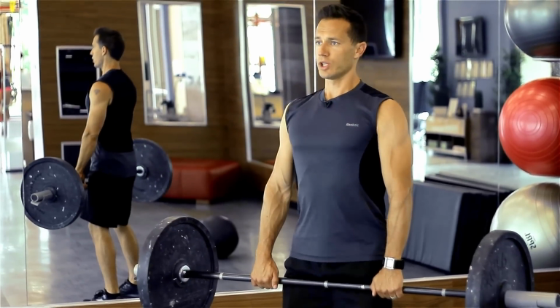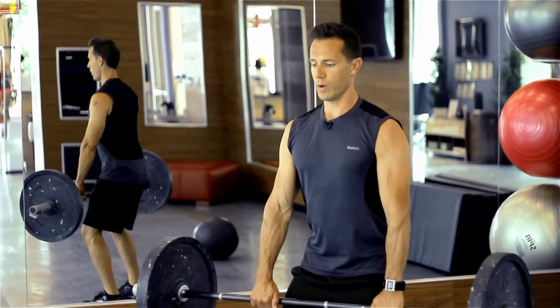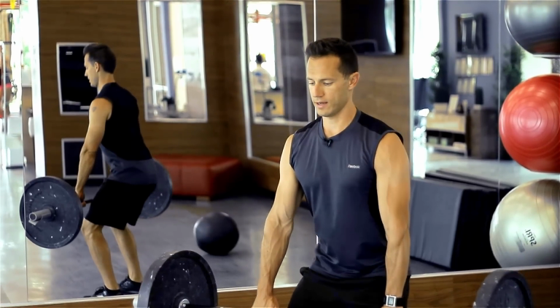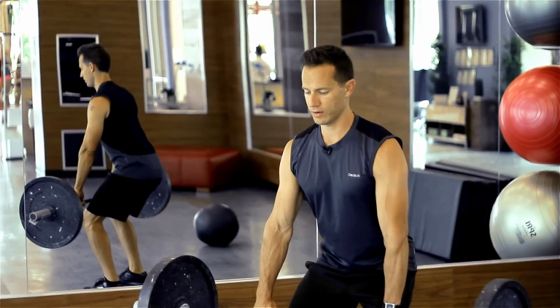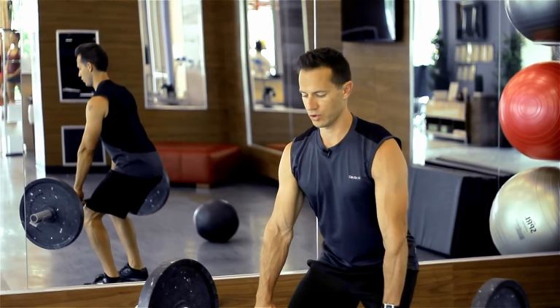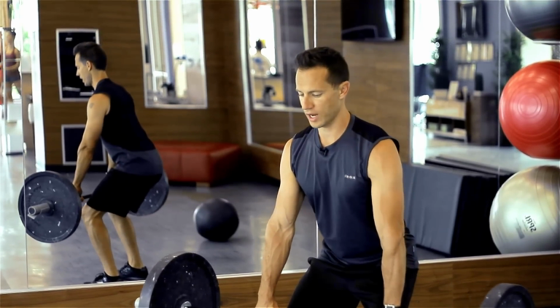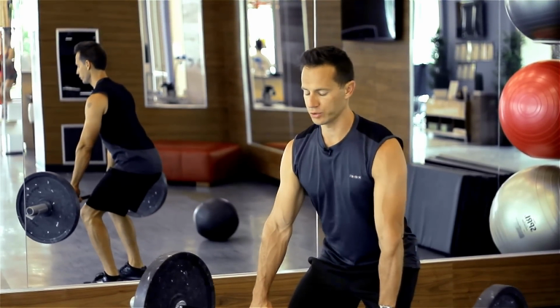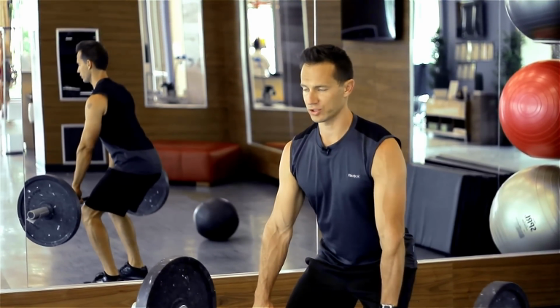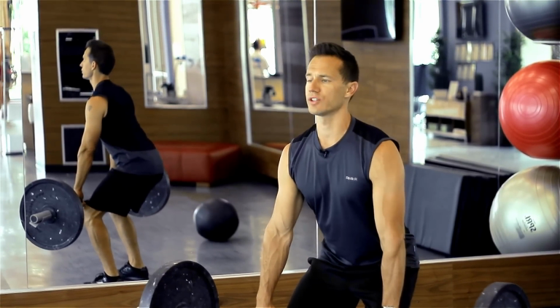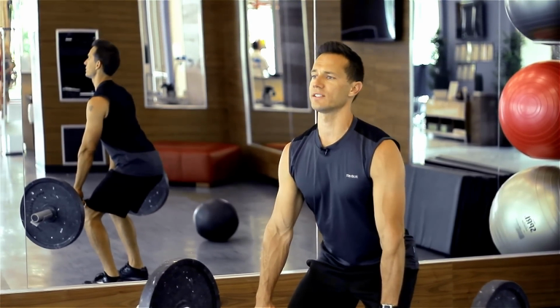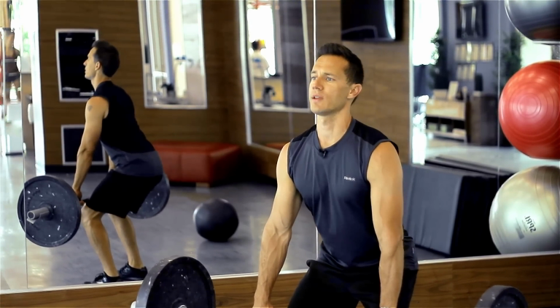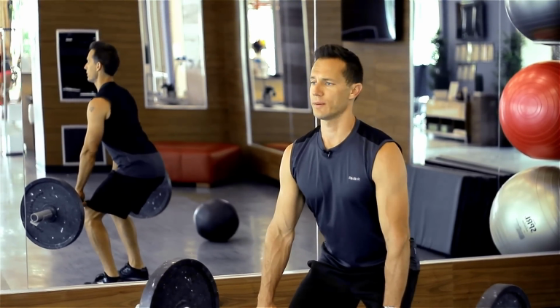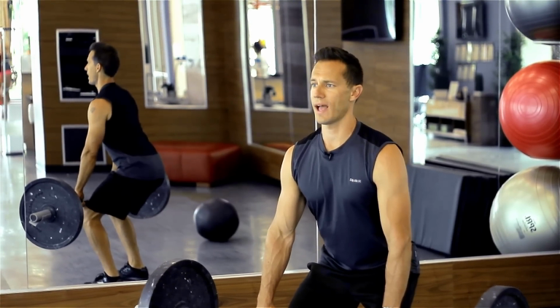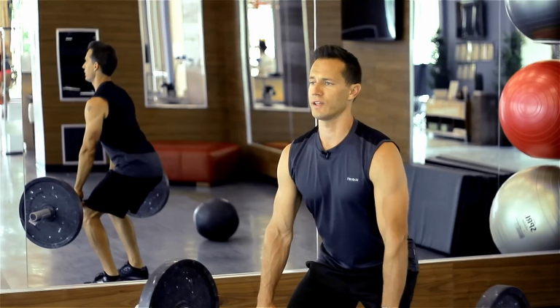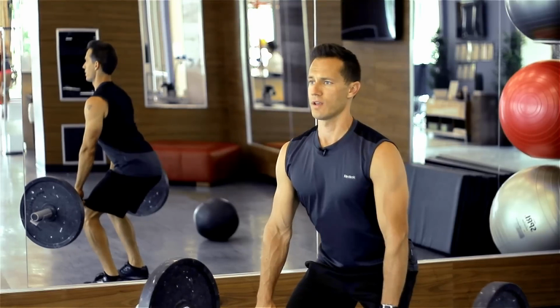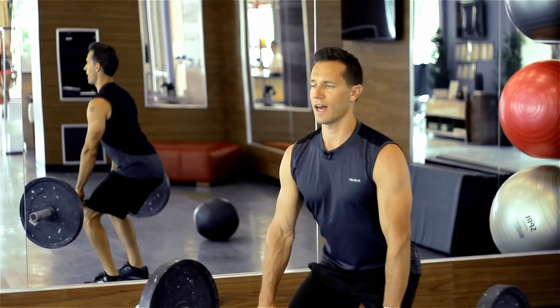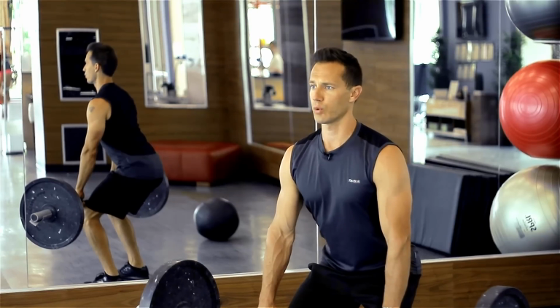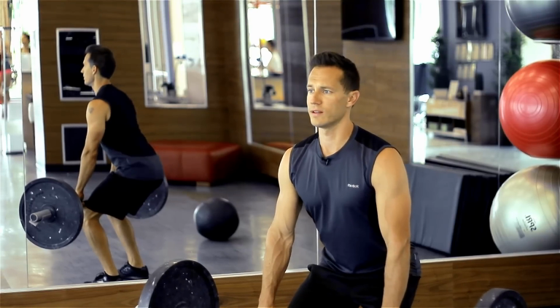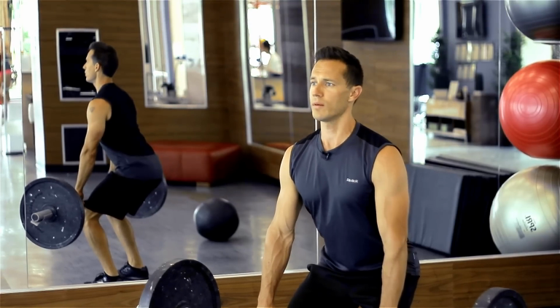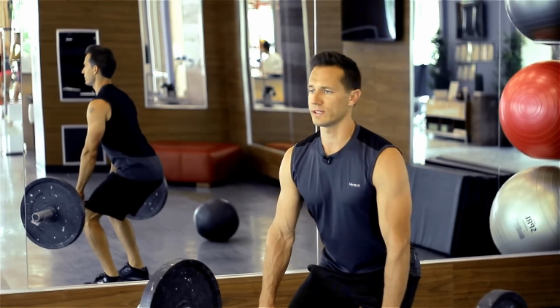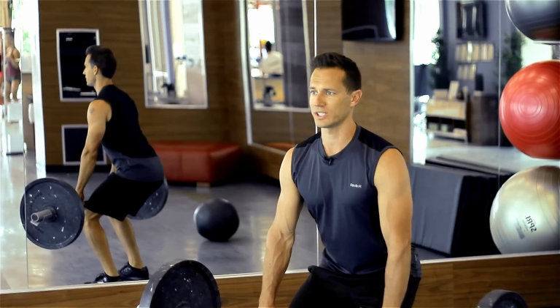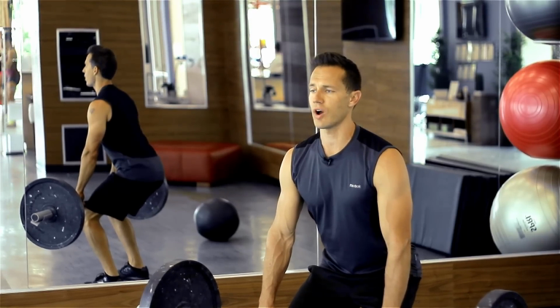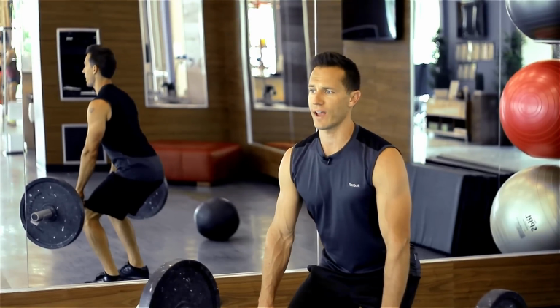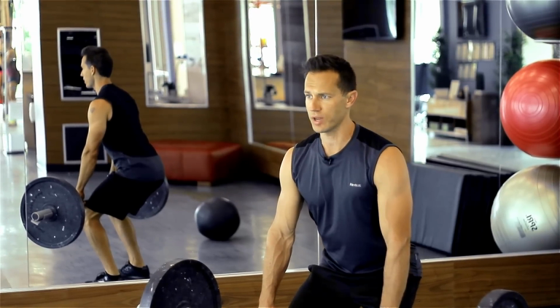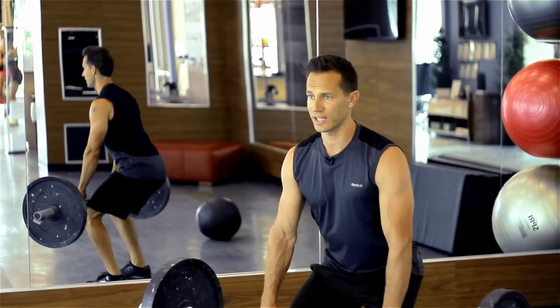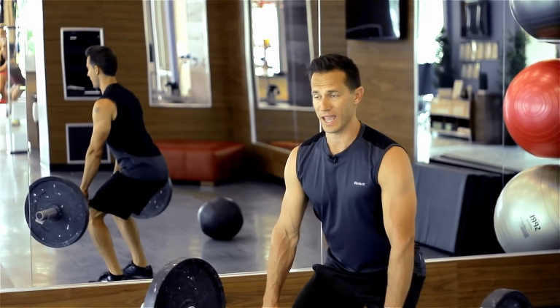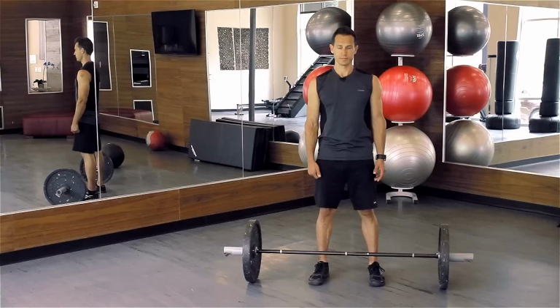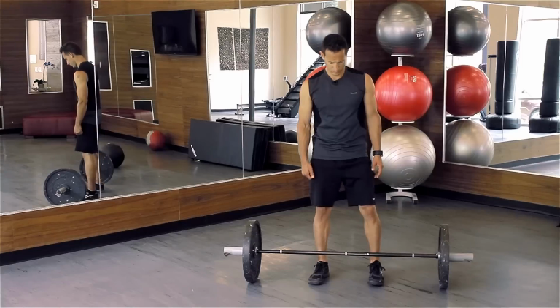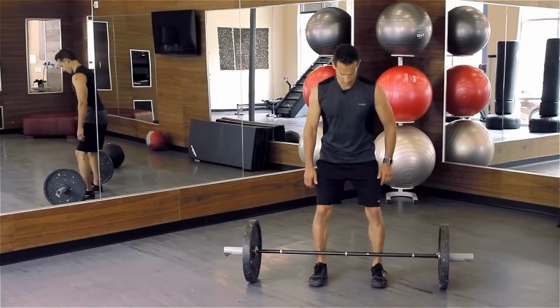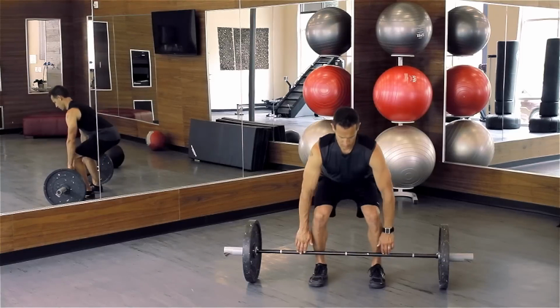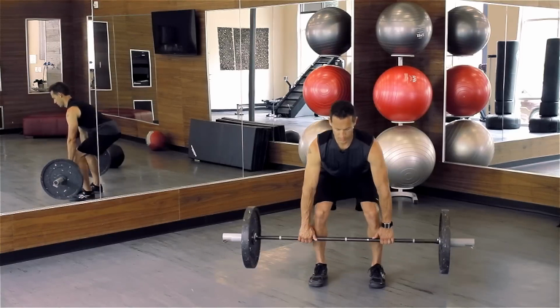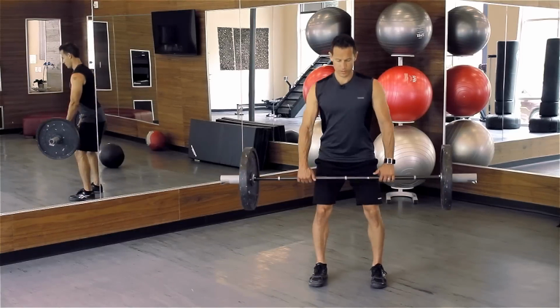Lower the weight down so your arms are hanging loosely and straight, your chest is up, your hips are back, your feet are flat on the floor. In one movement, stand tall as fast as you can, extending from the ankles, the hips, and the knees.